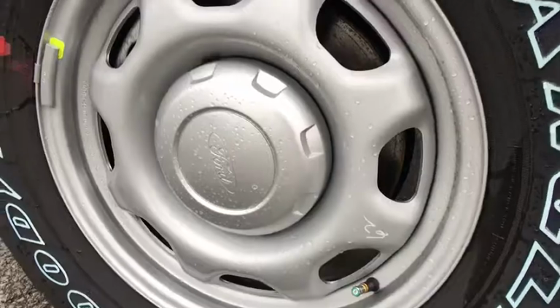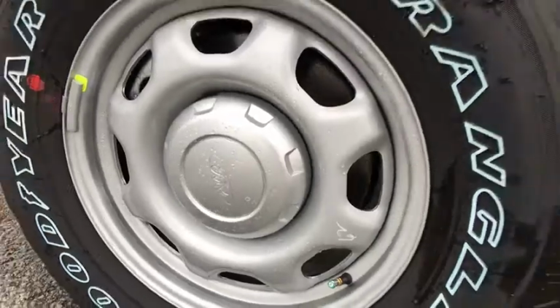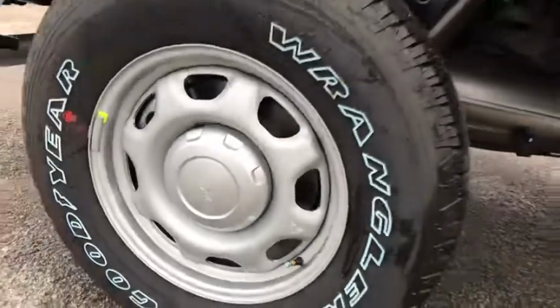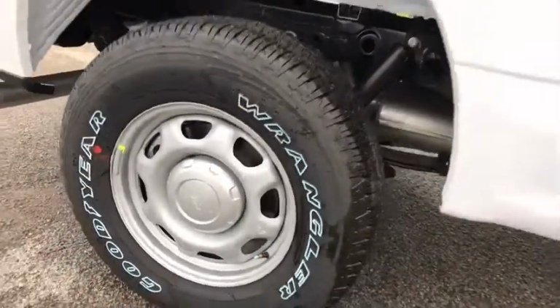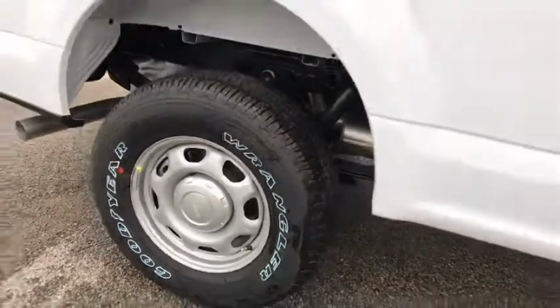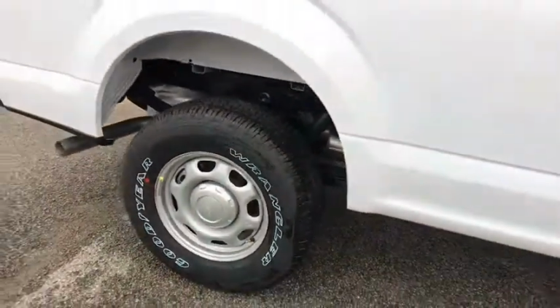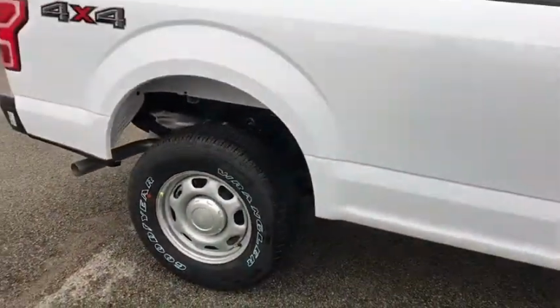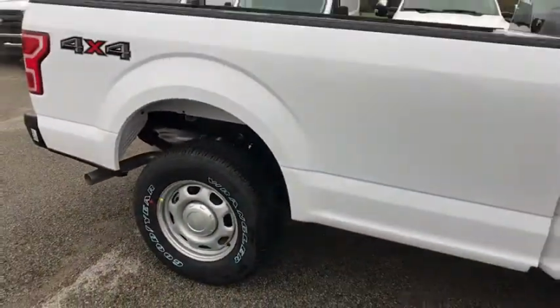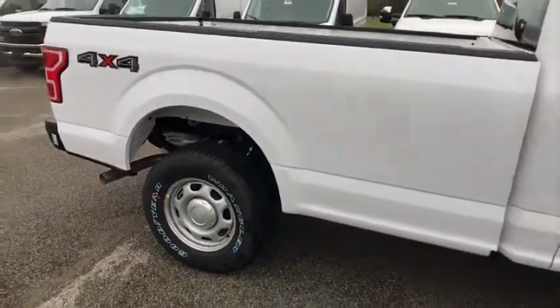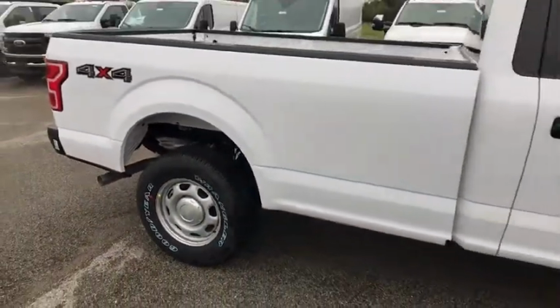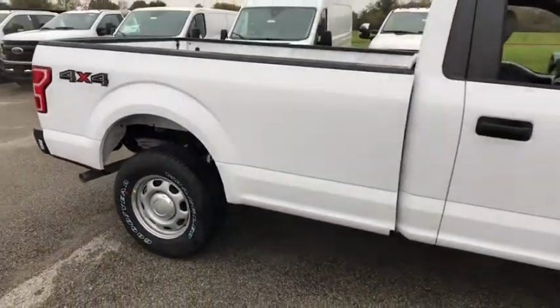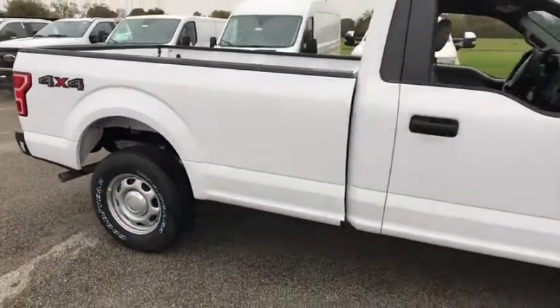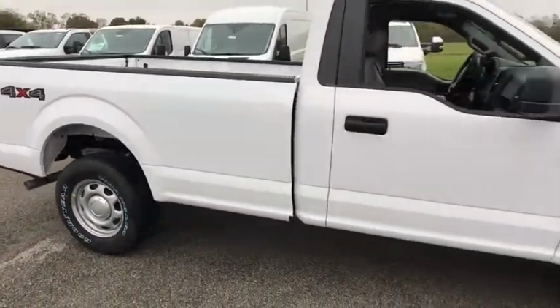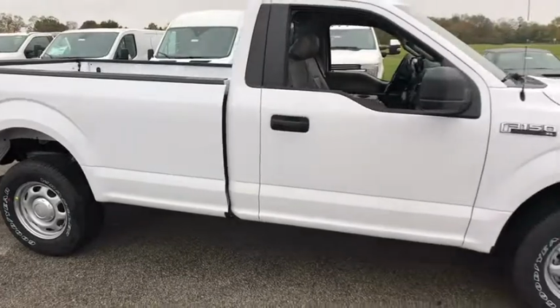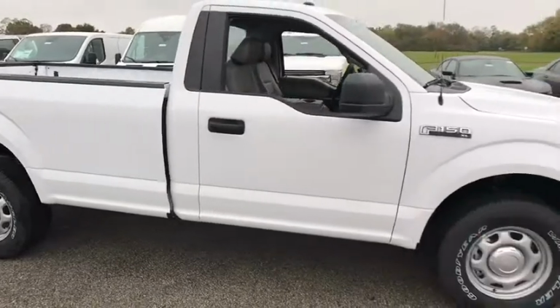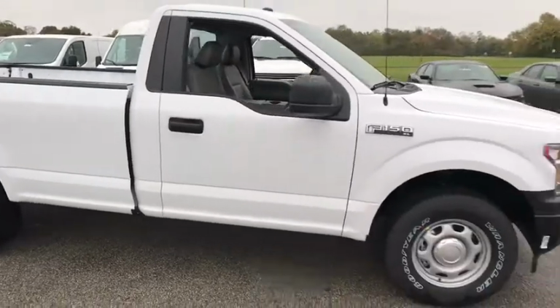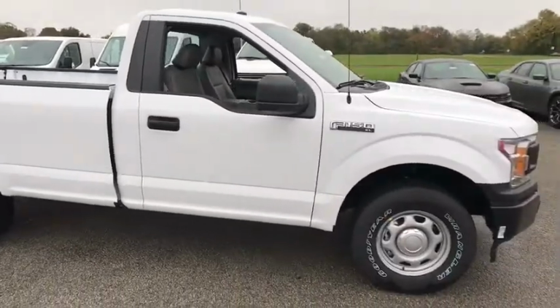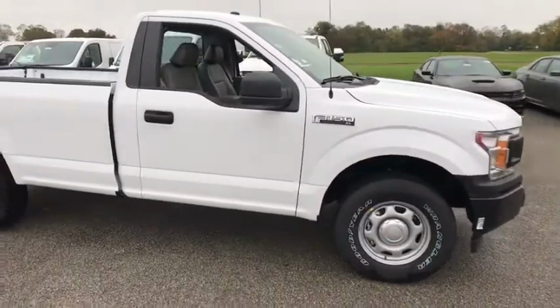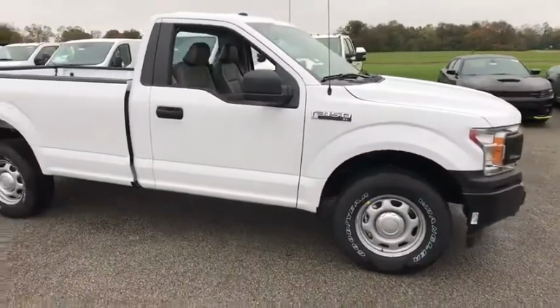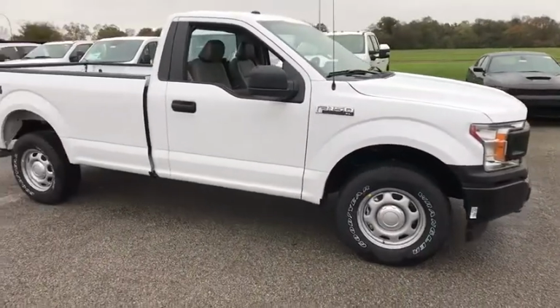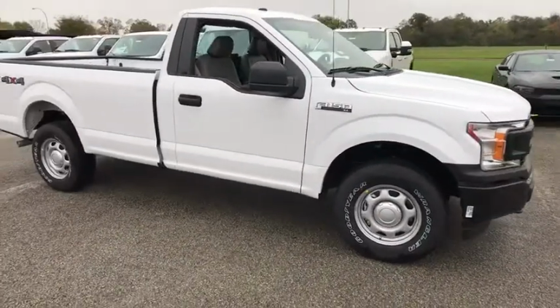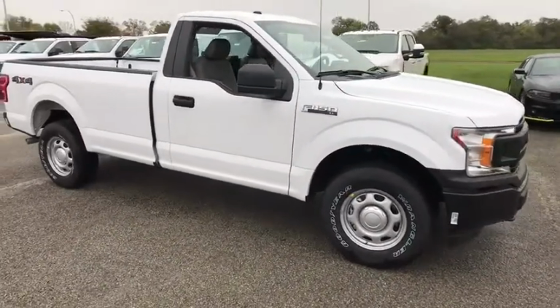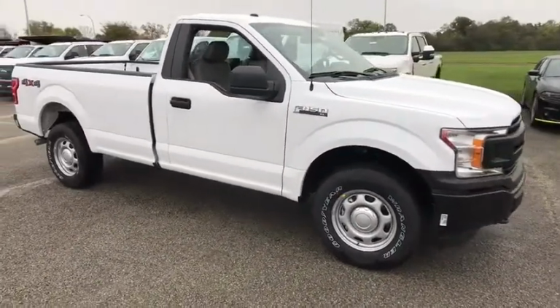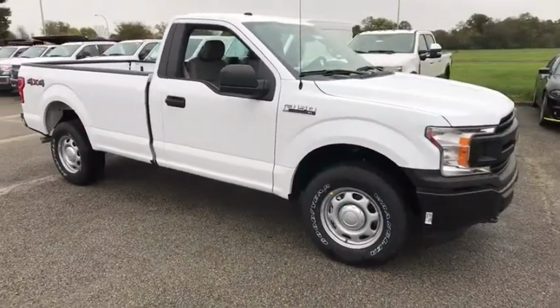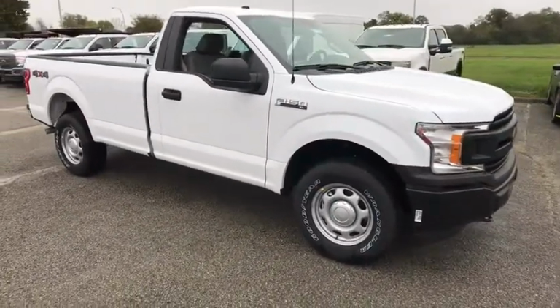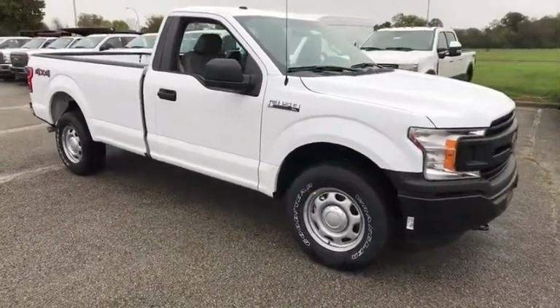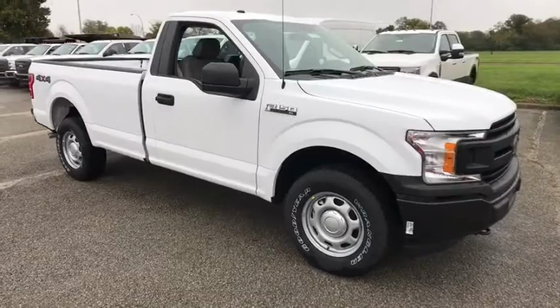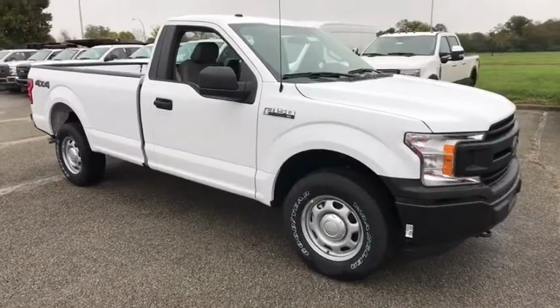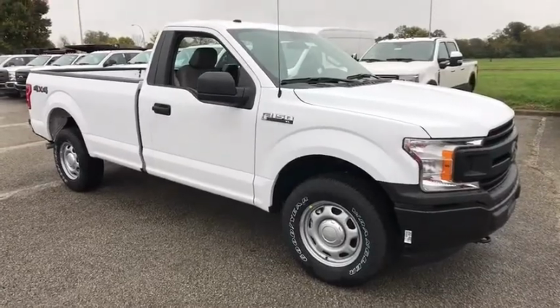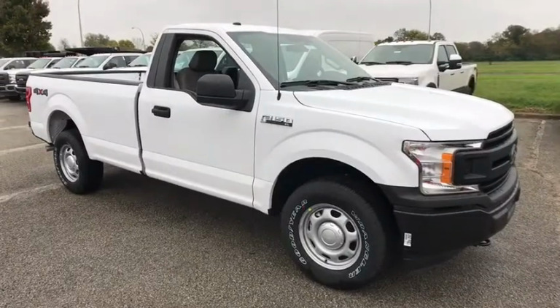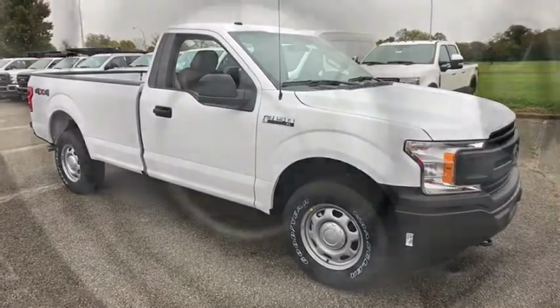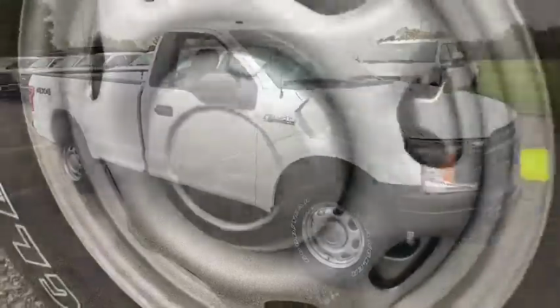The 2018 Ford F-150. A Ford F-150 knows how to handle any situation. It's built to follow orders. No whining. Here are some of this vehicle's great options.